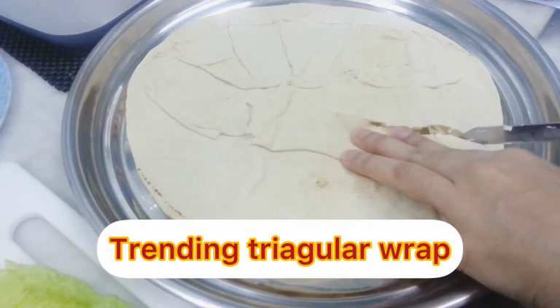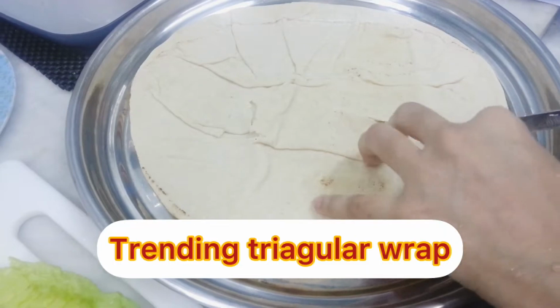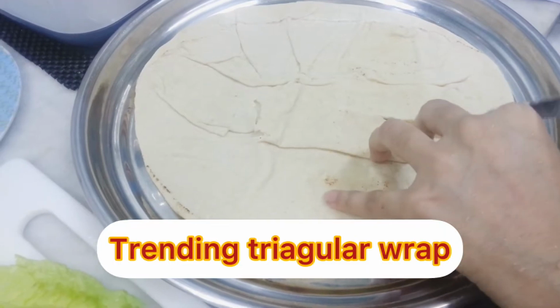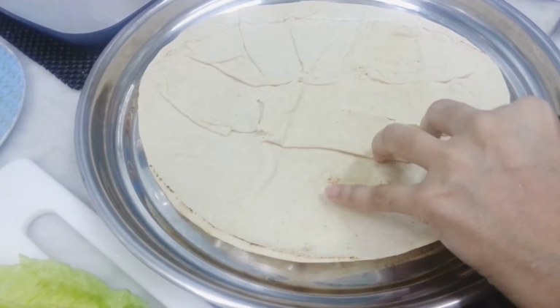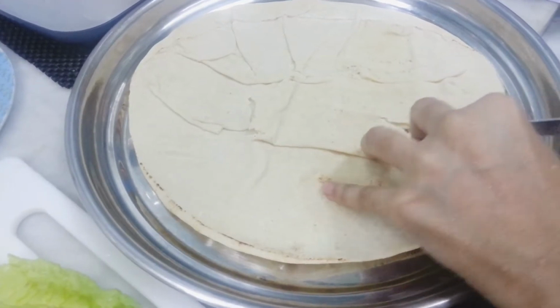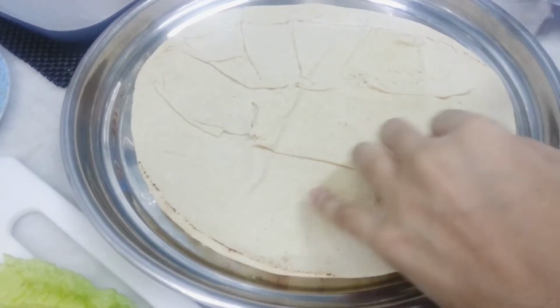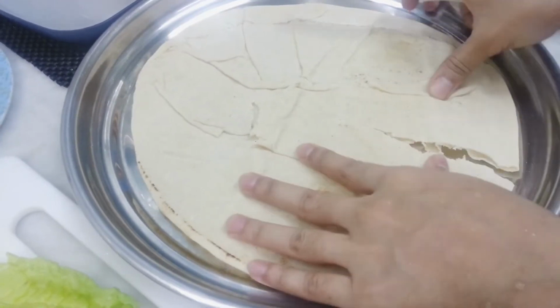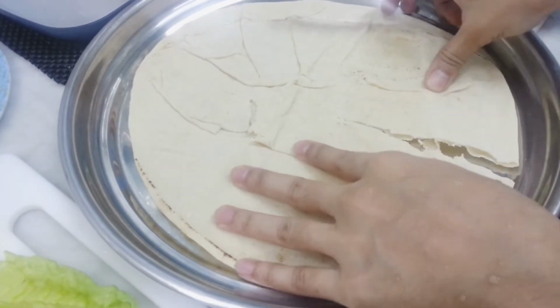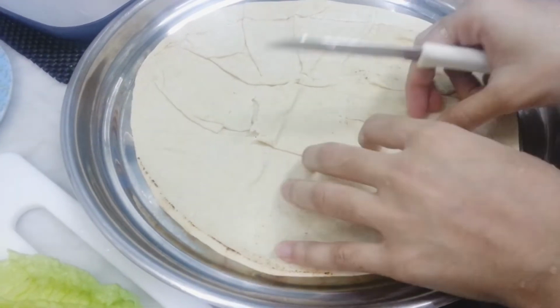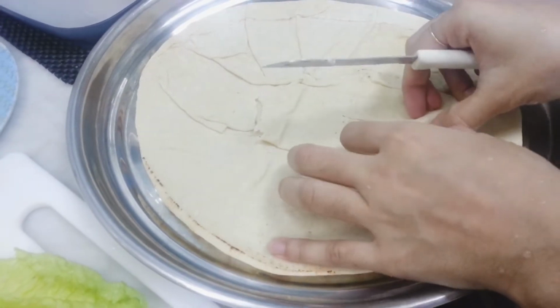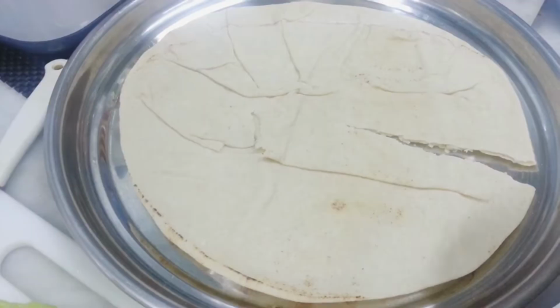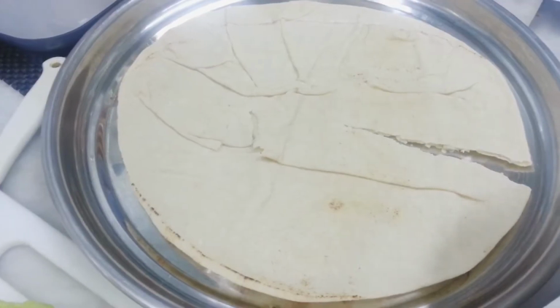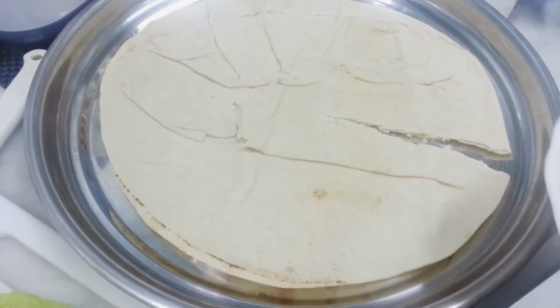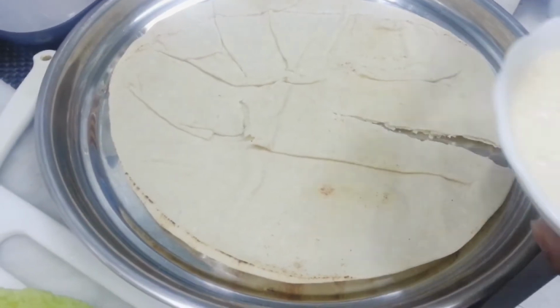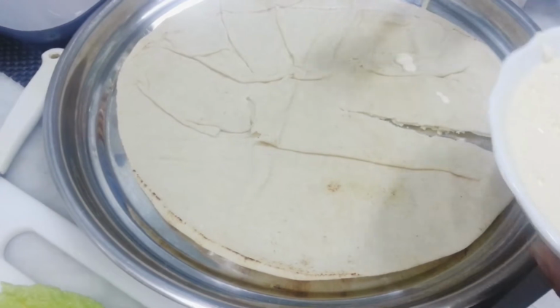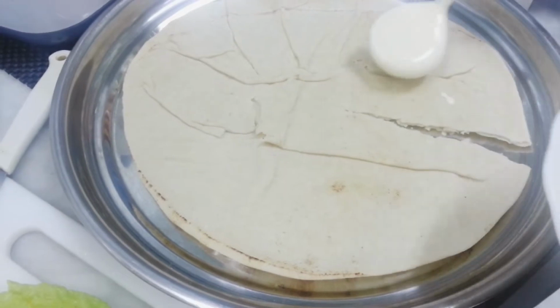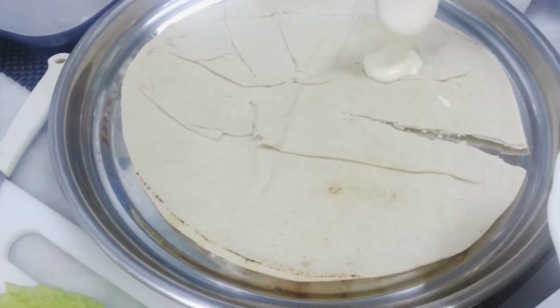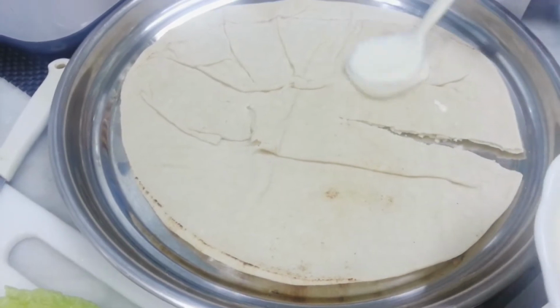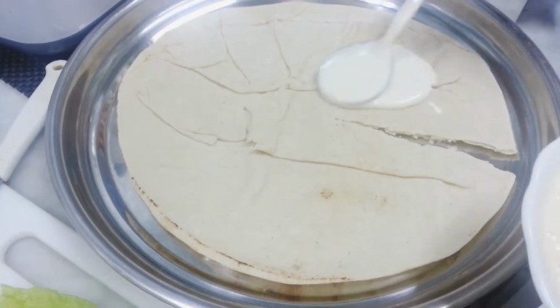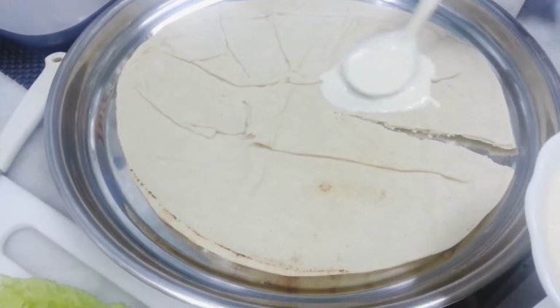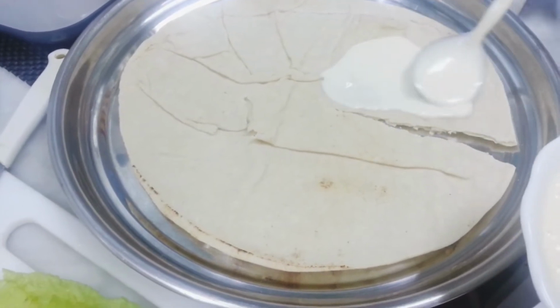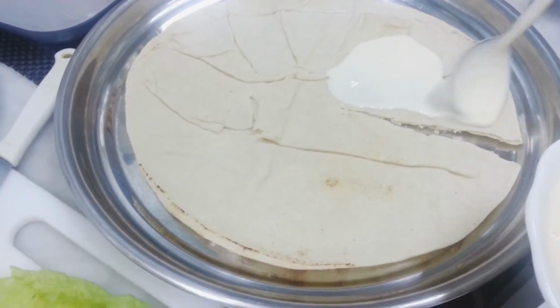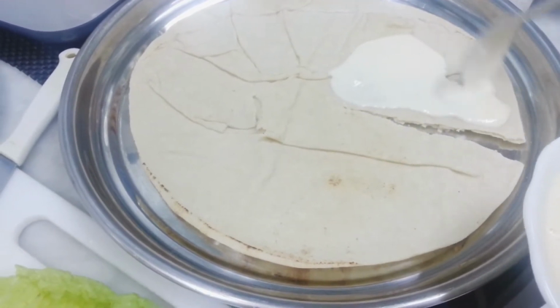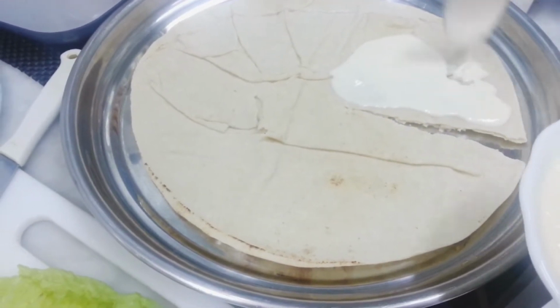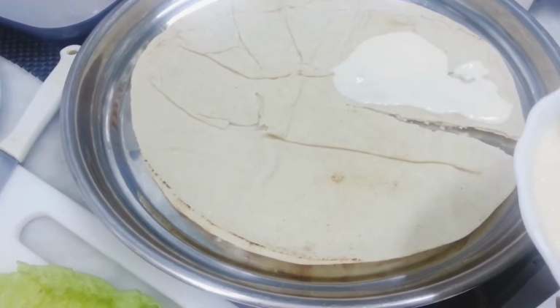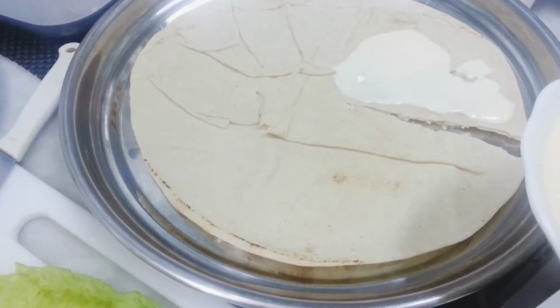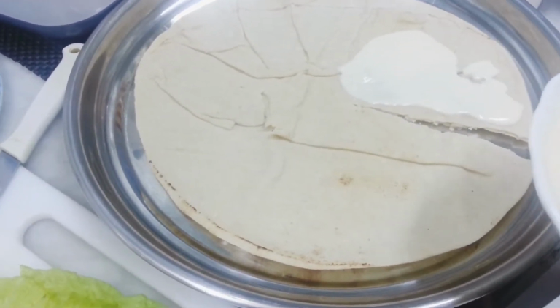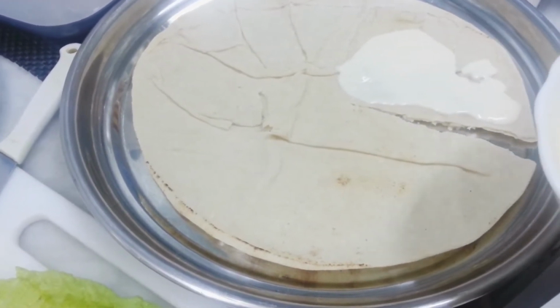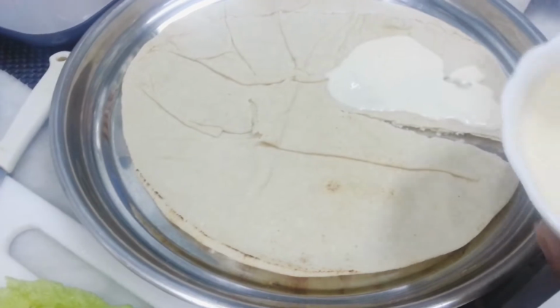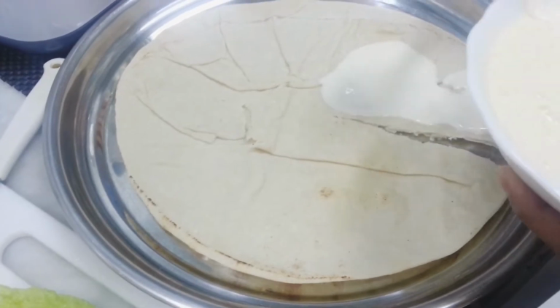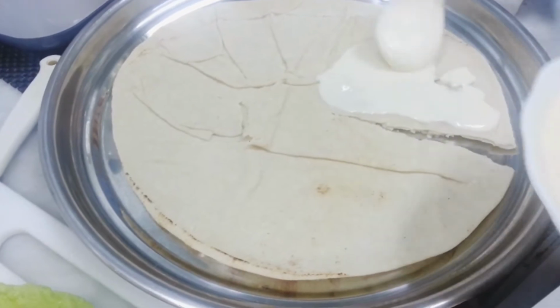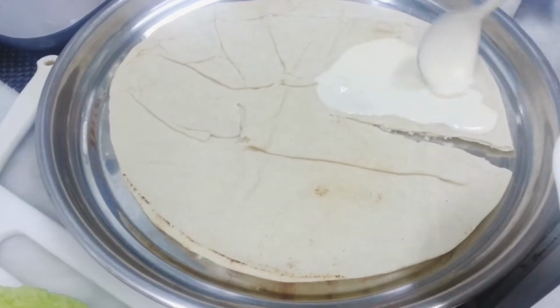Now I'm going to show you a triangular wrap. It's easy to show you. Now I'm going to show you.